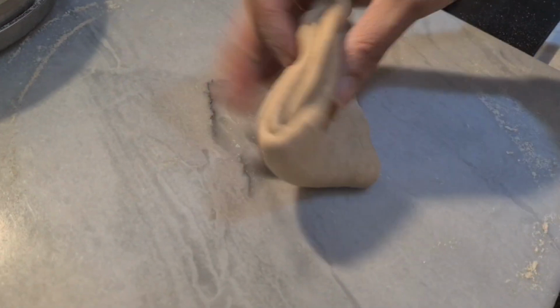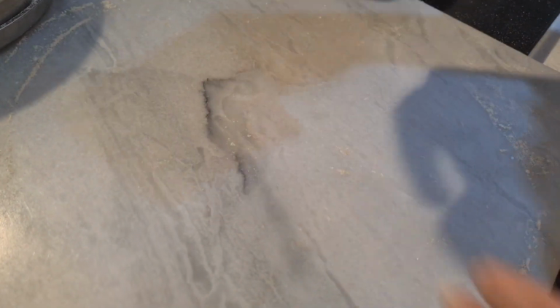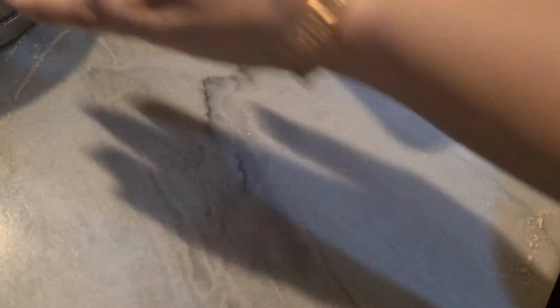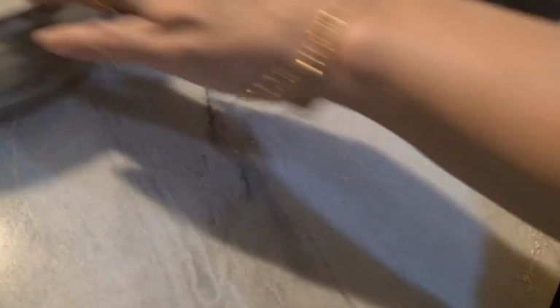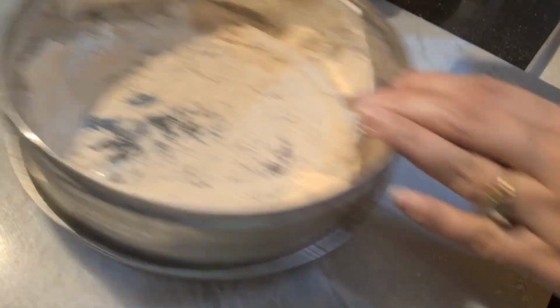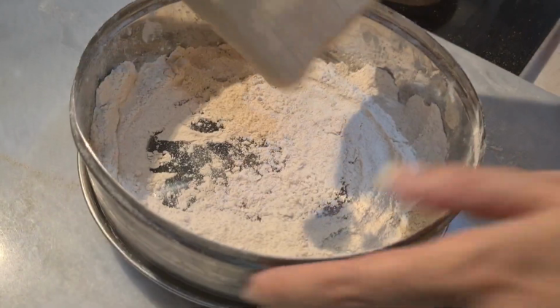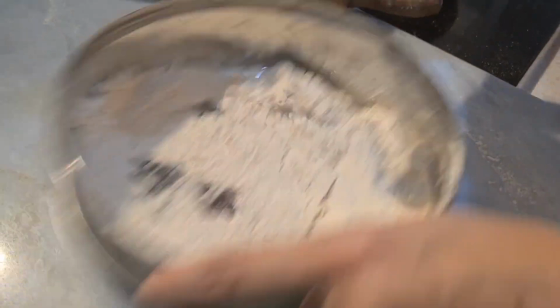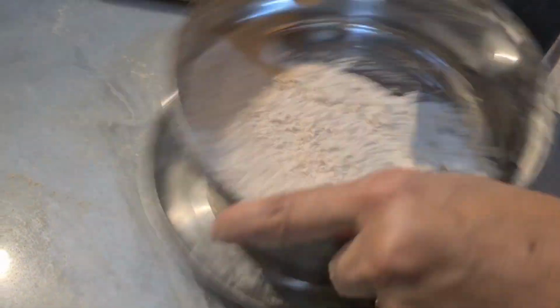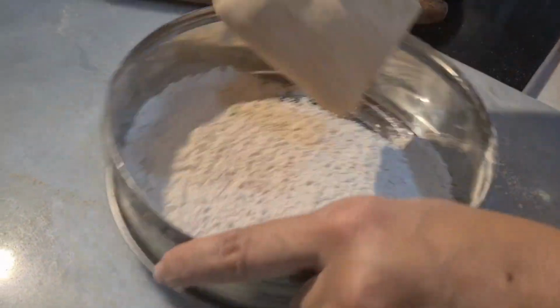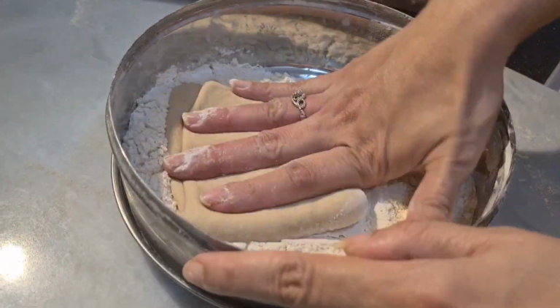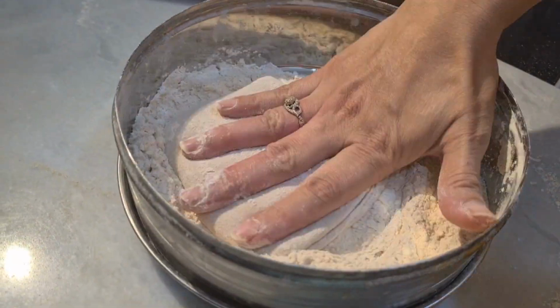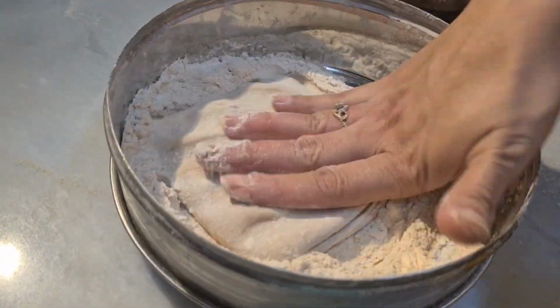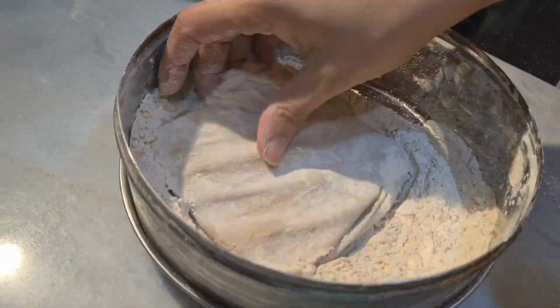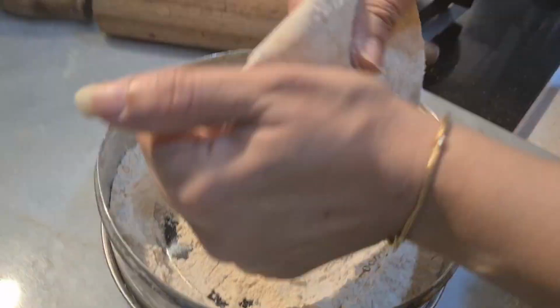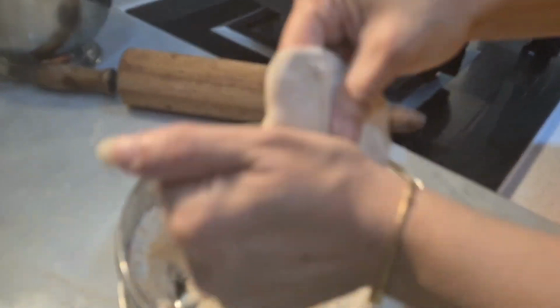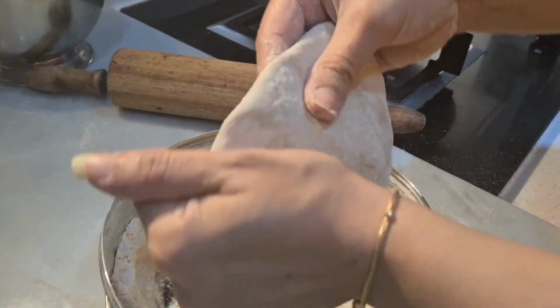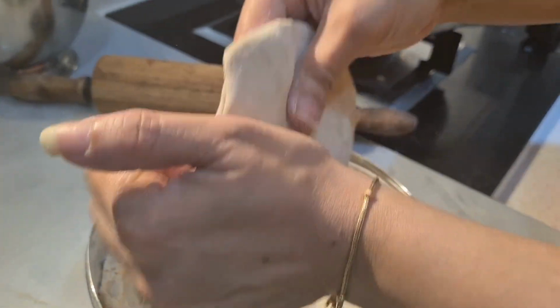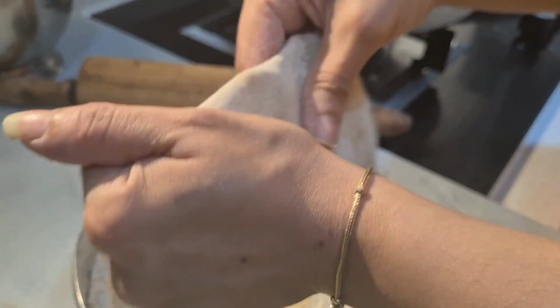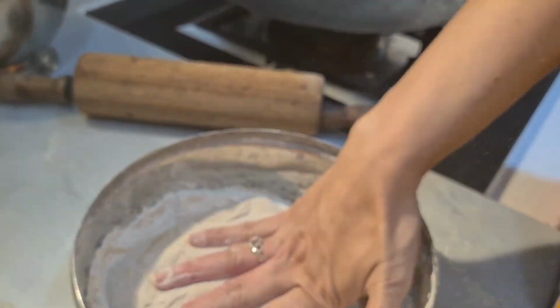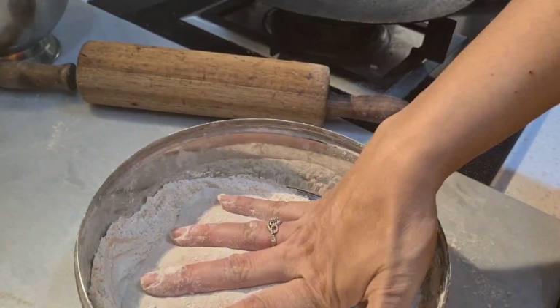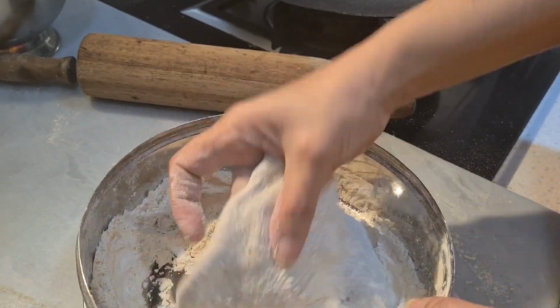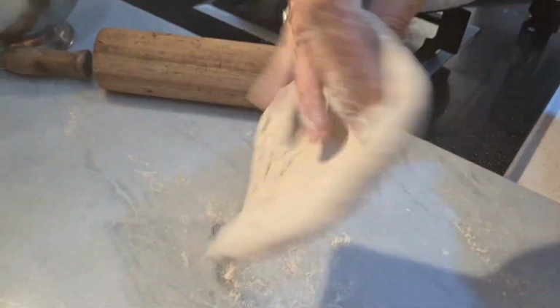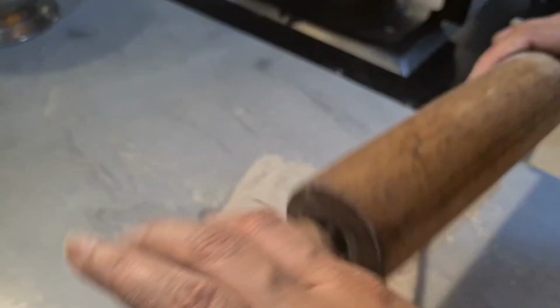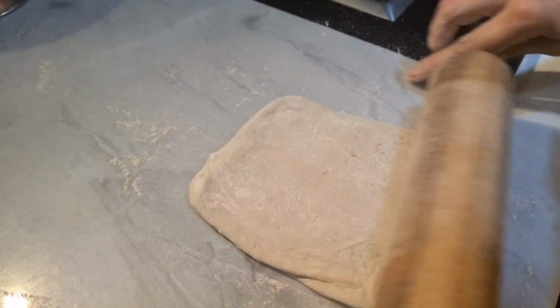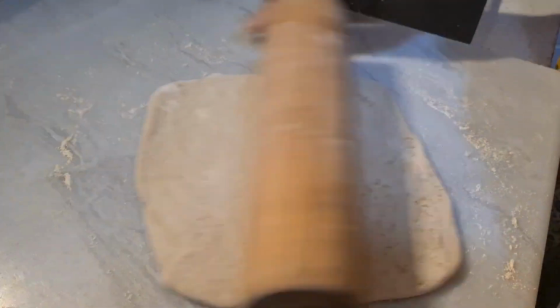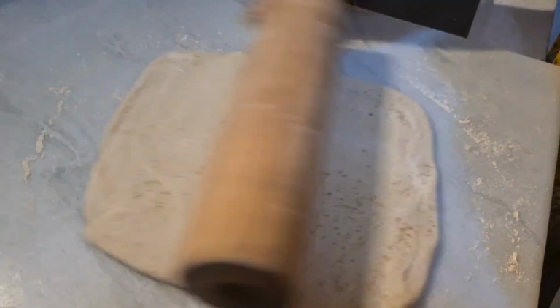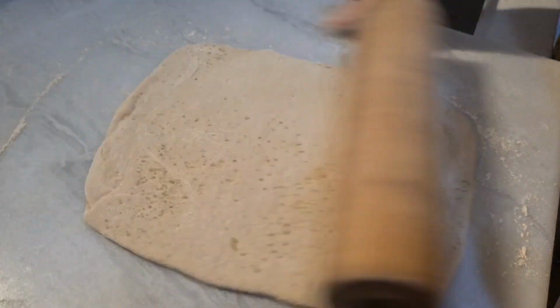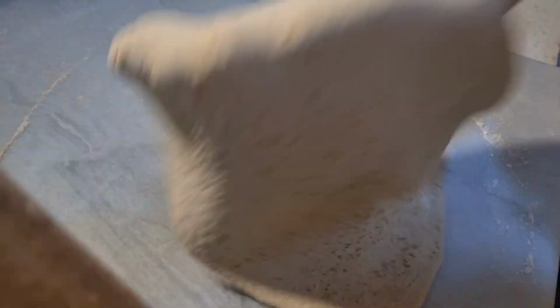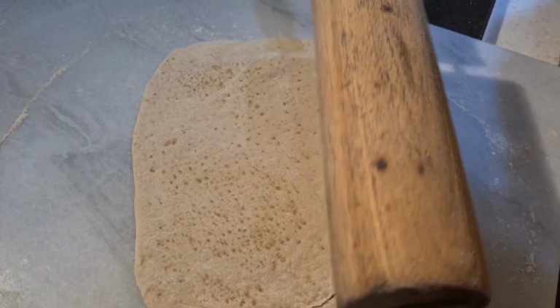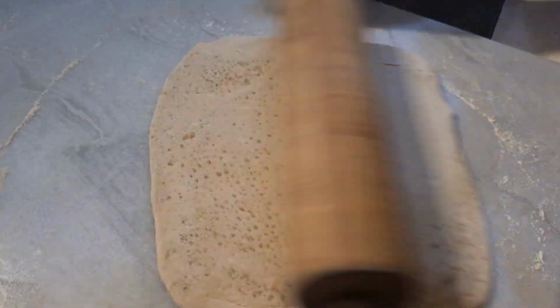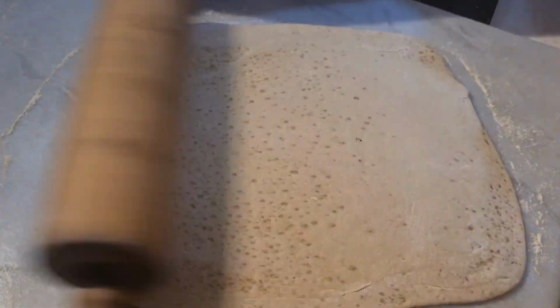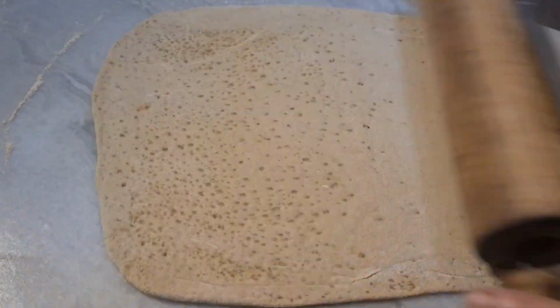Then dip it into dry flour. Also press the corners to make it thin. Then roll it to make a thin flatbread like this.